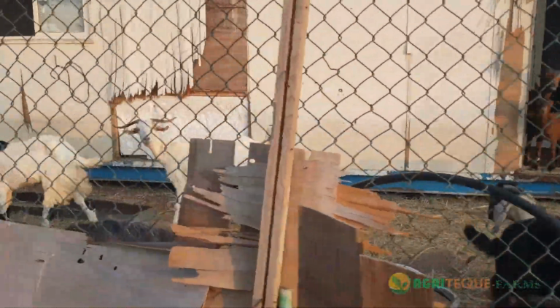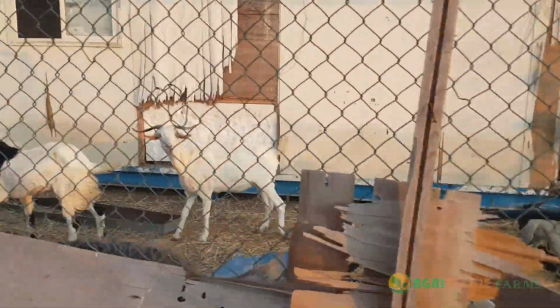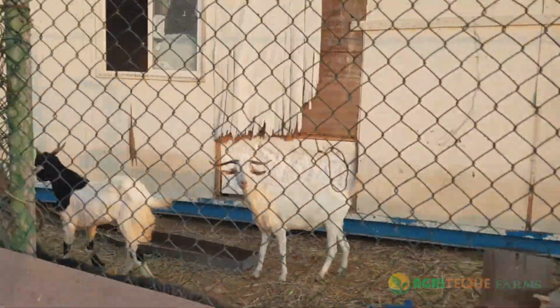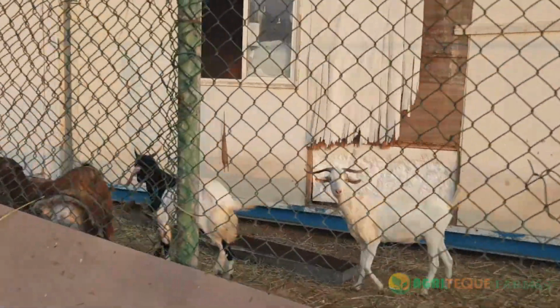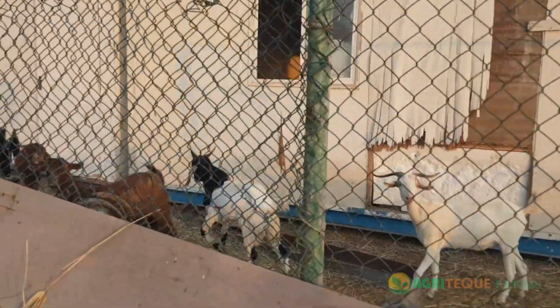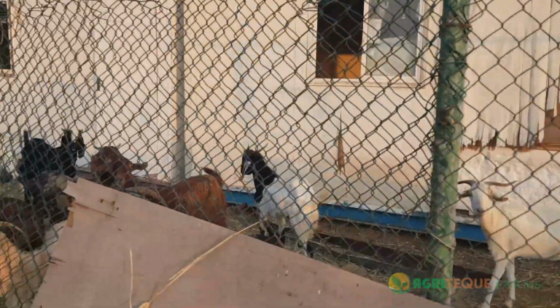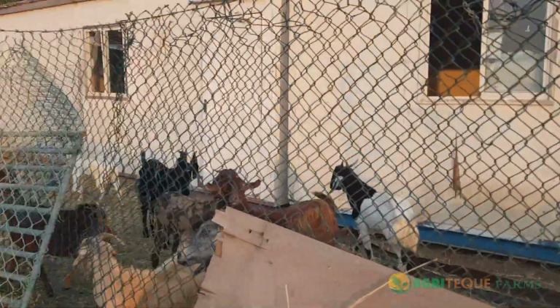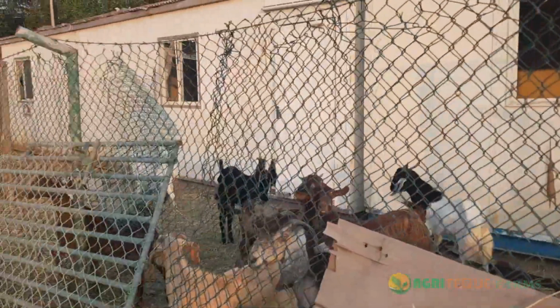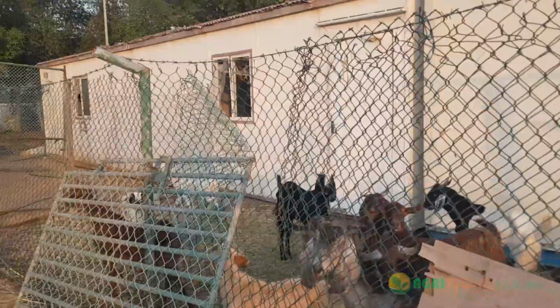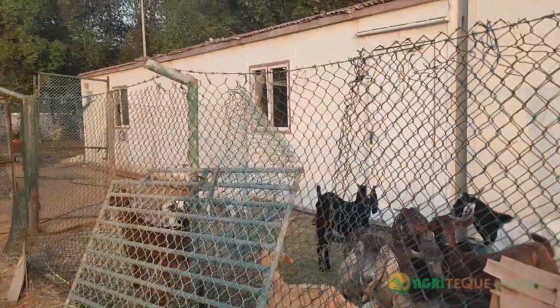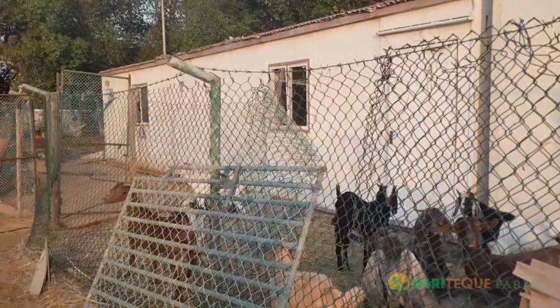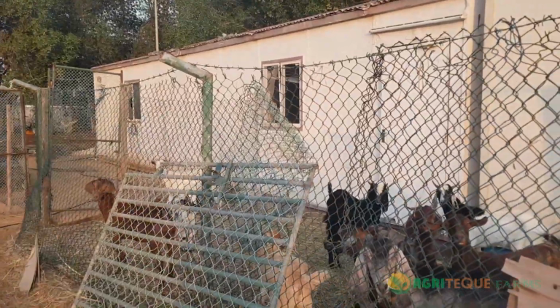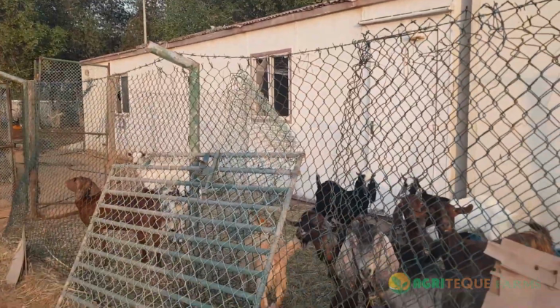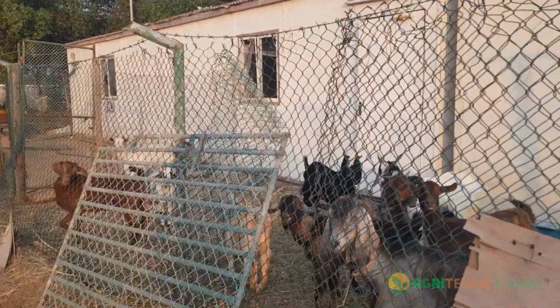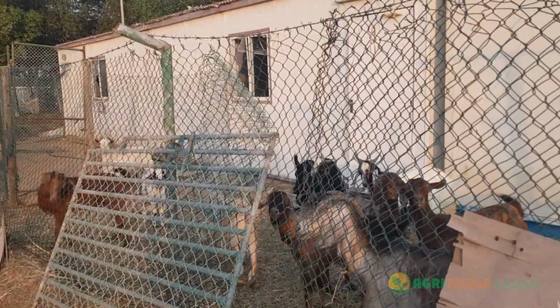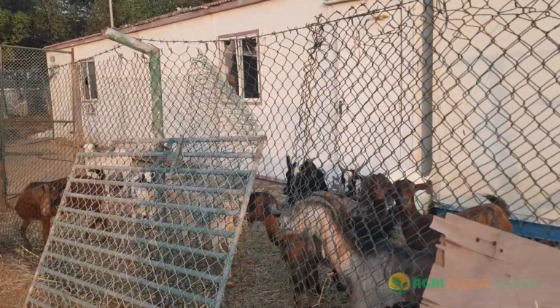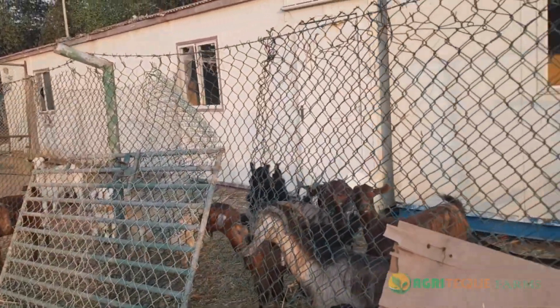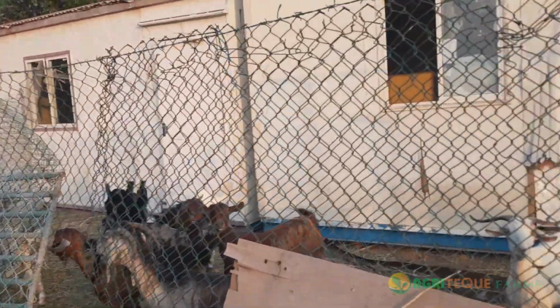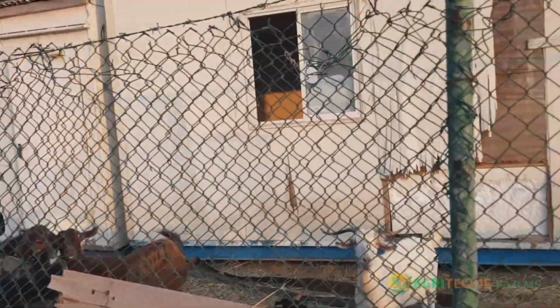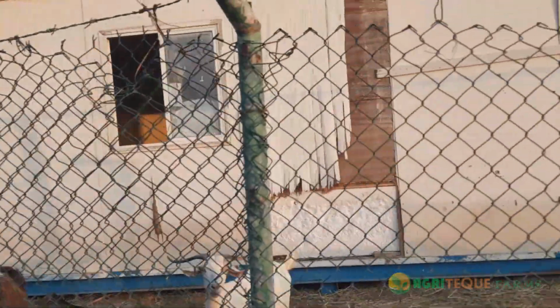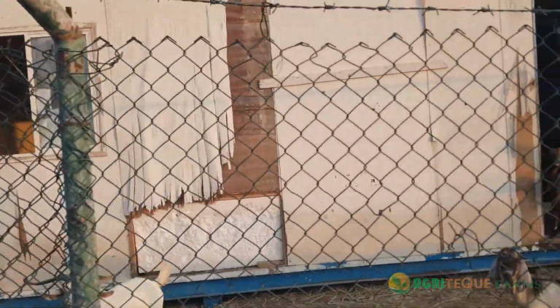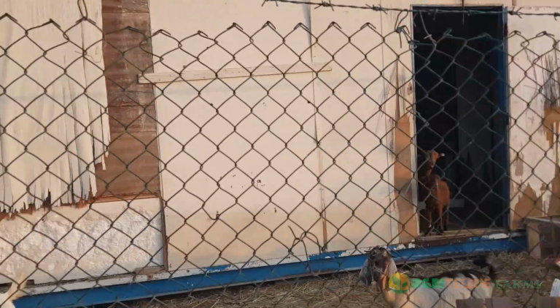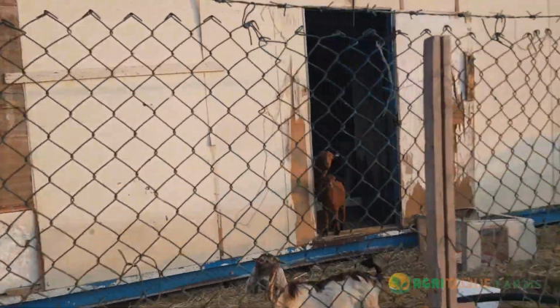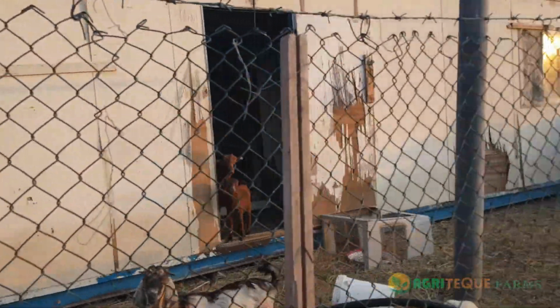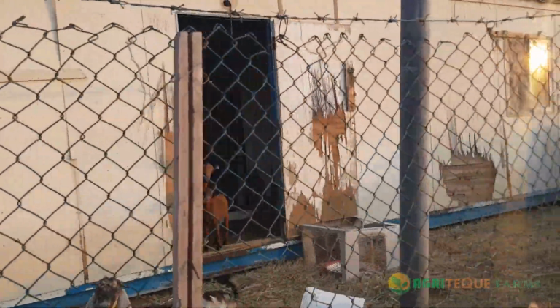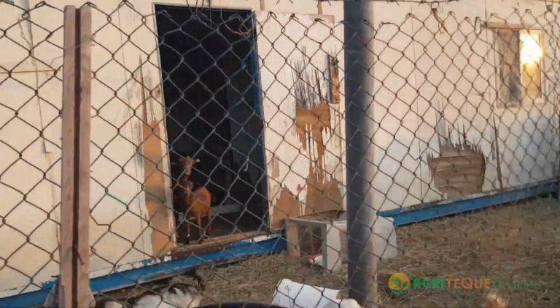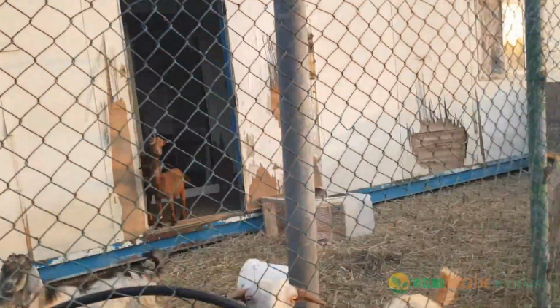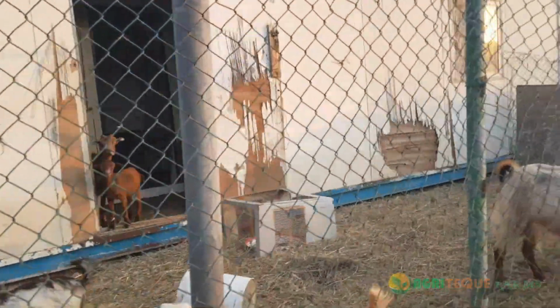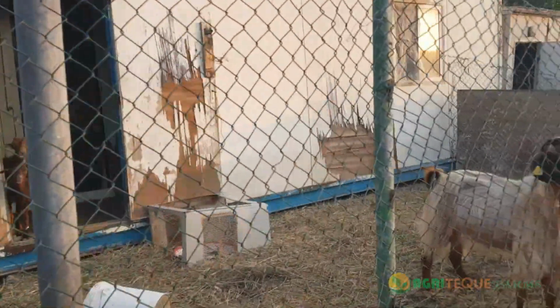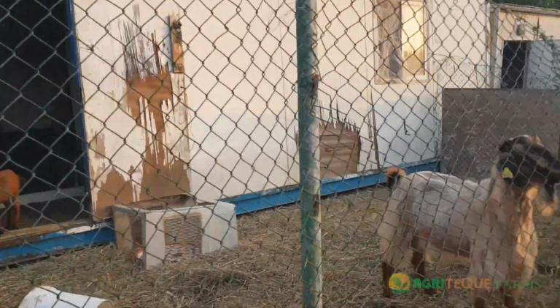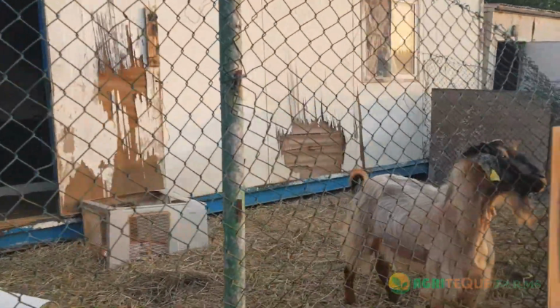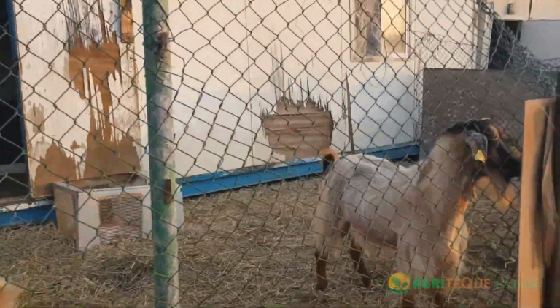The temperature in UAE is high most of the months. We make sure our cattle gets the shade by using these potter cabins as a shelter home for them. Don't you think that's one of the best things to do?